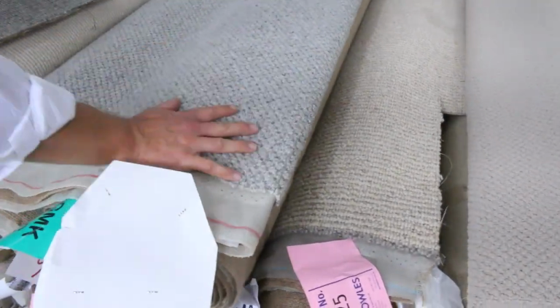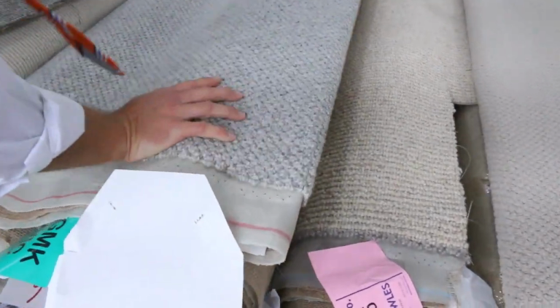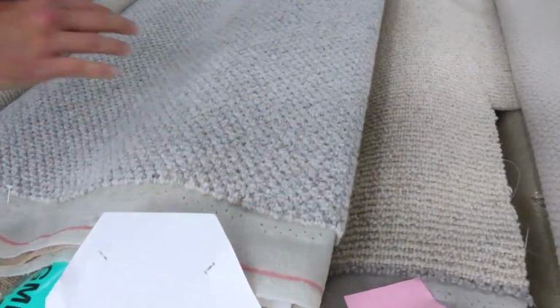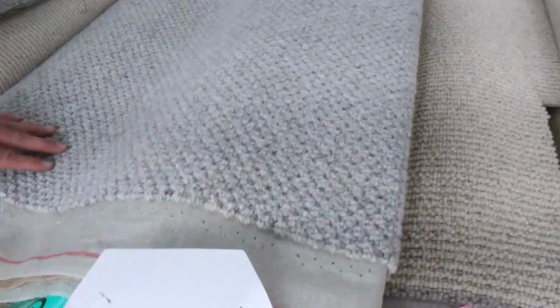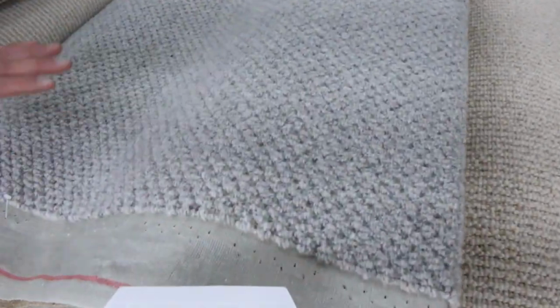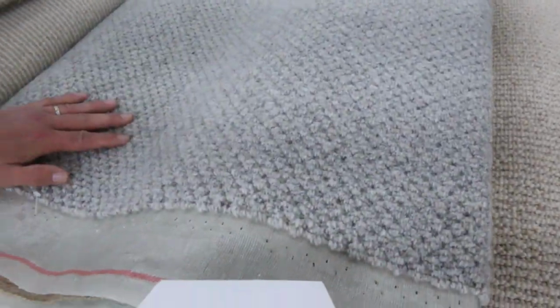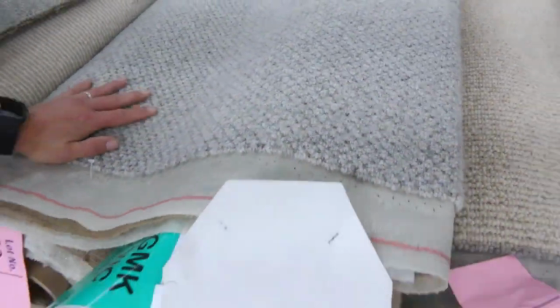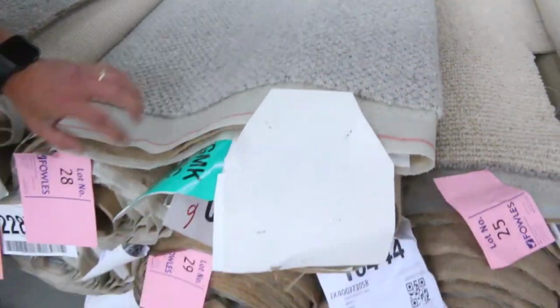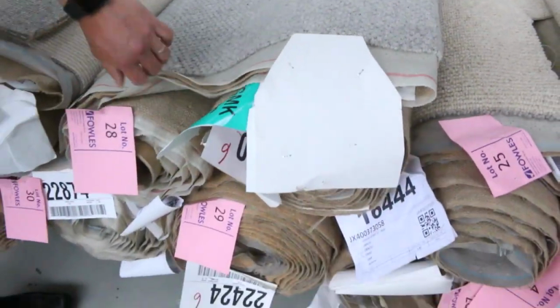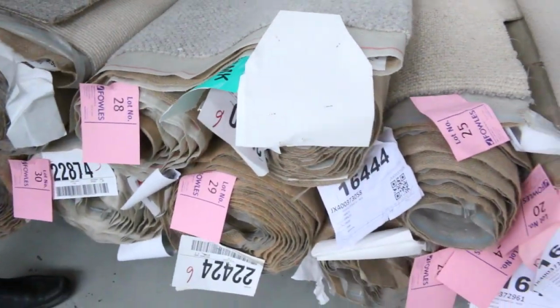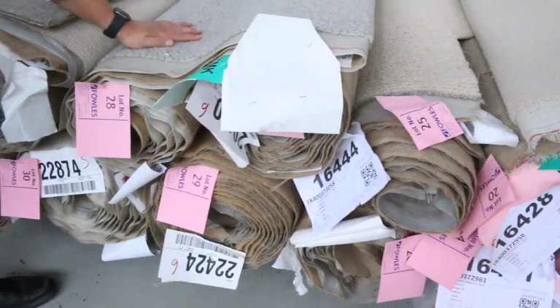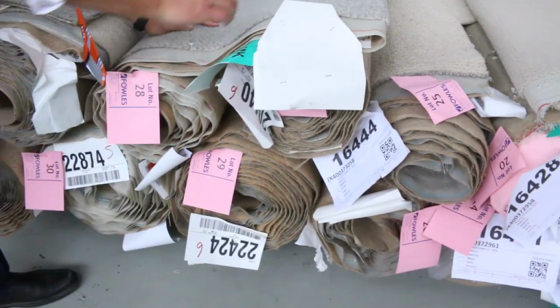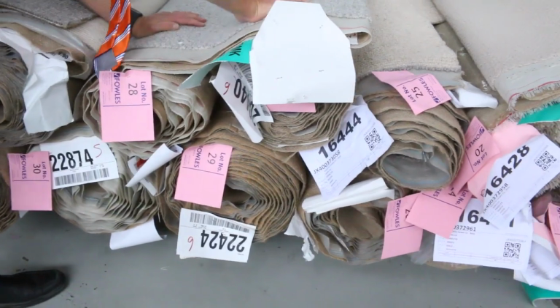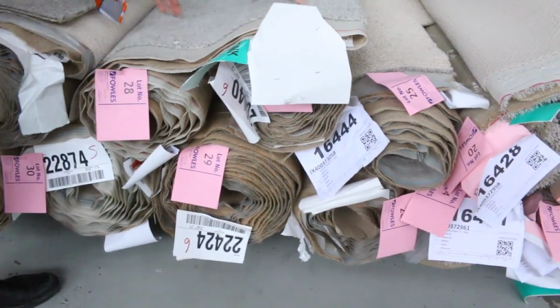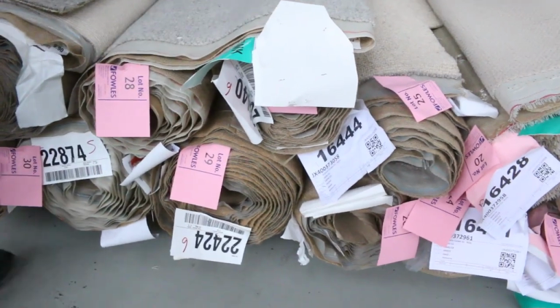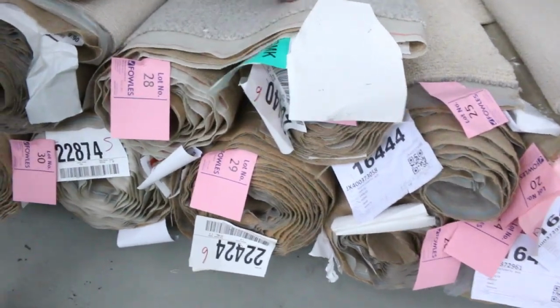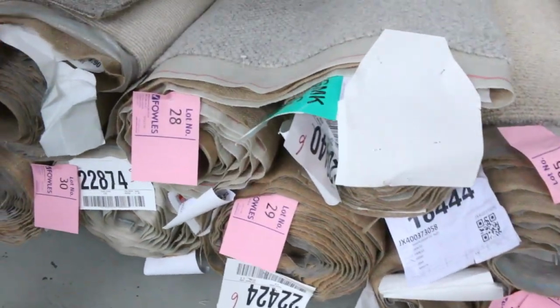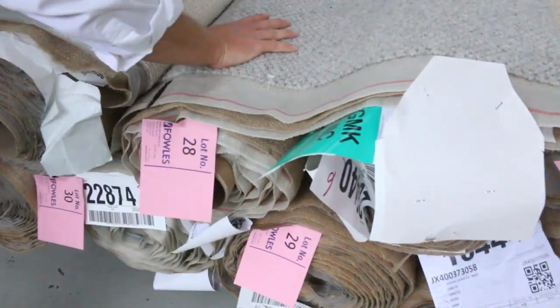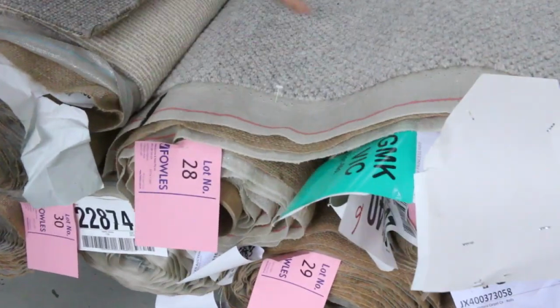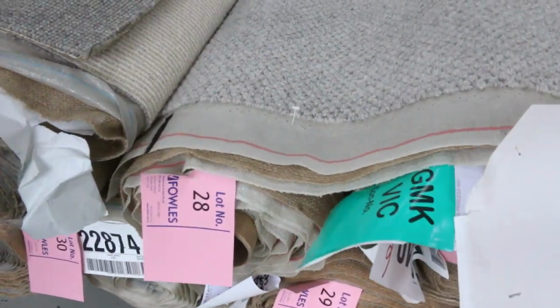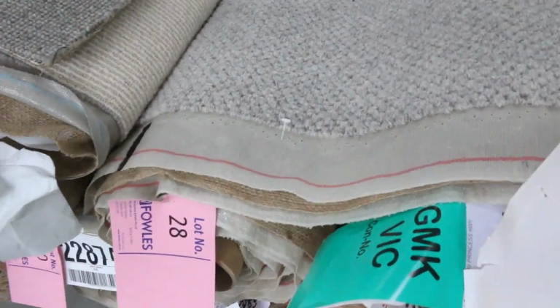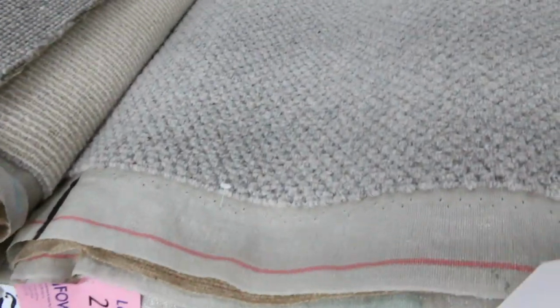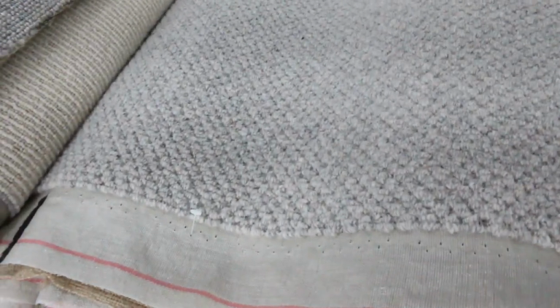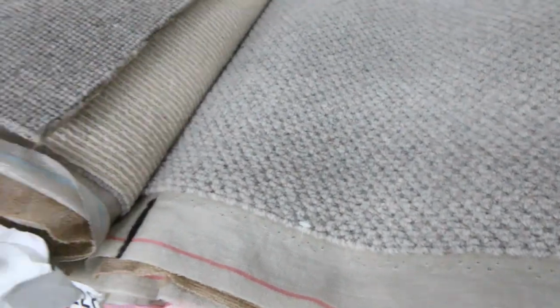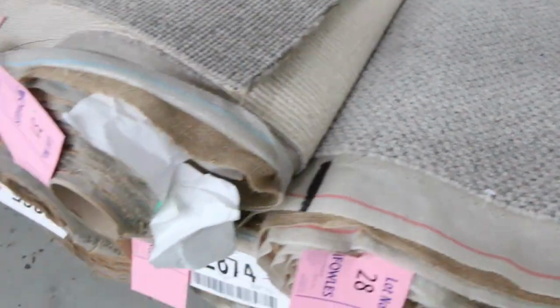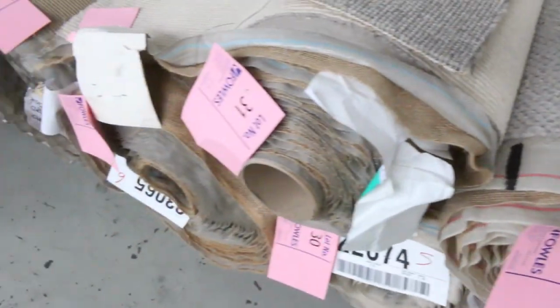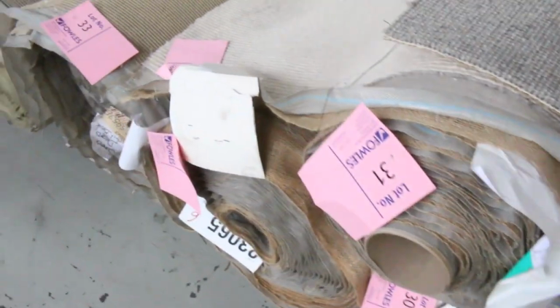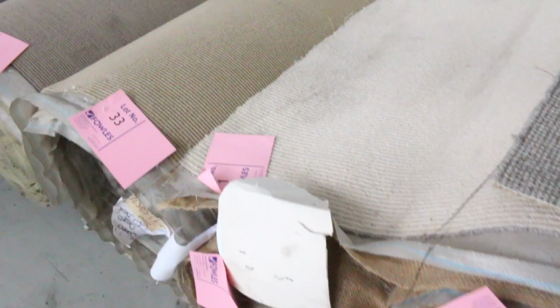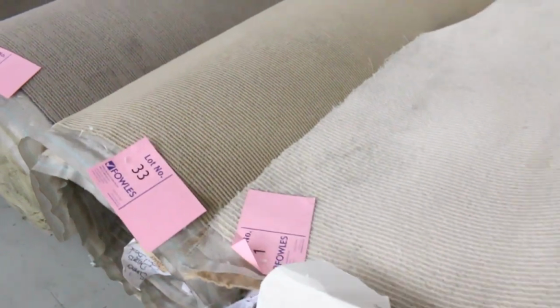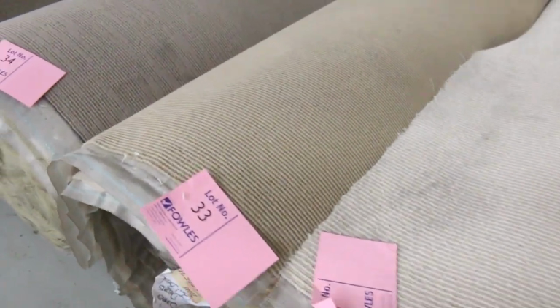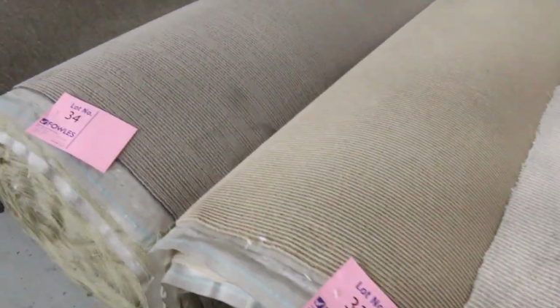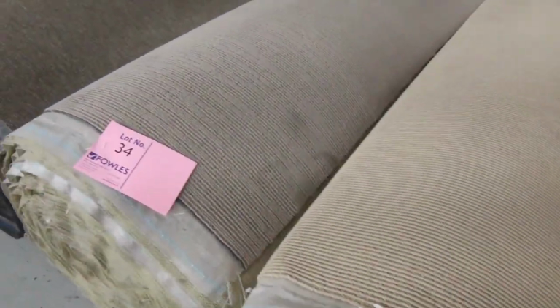Have a look at this one - this is really nice. There's about three or four rolls of that, so you can almost get a house lot out of that. Pure wool in that beautiful mid-grey colour there - that's a nice one, check that one out.